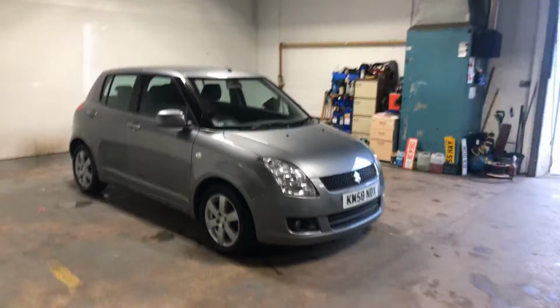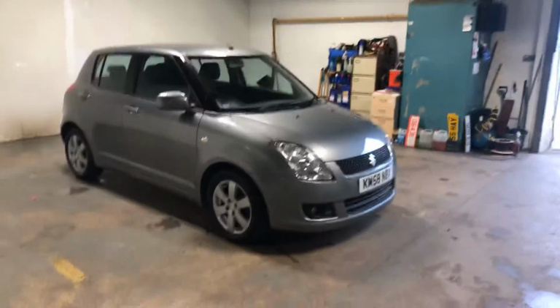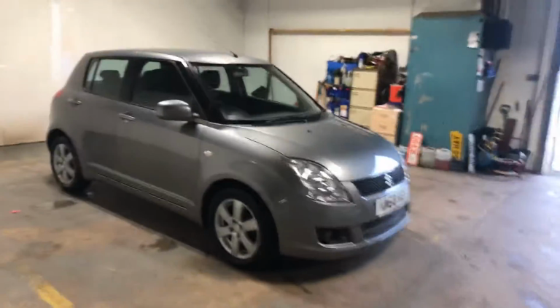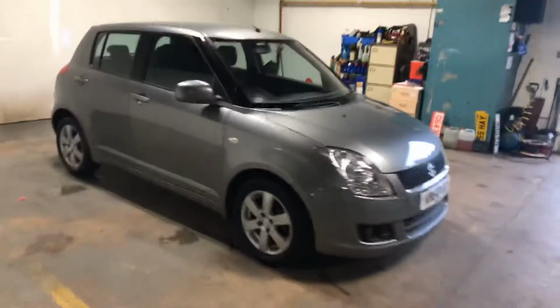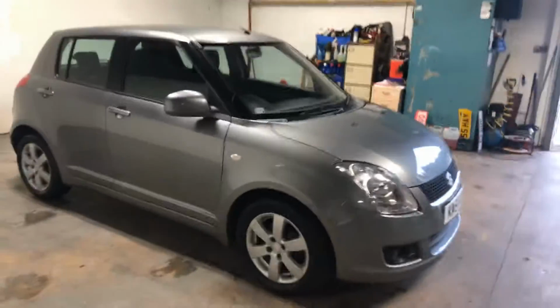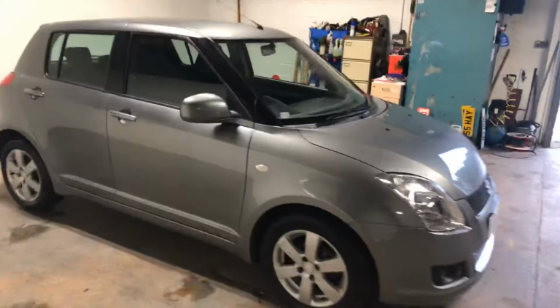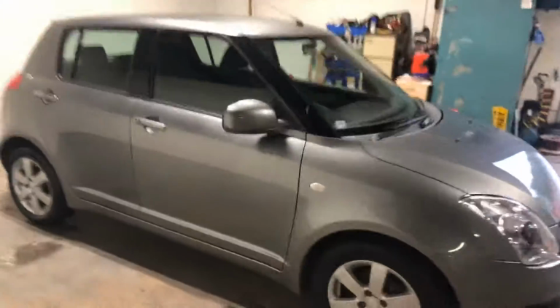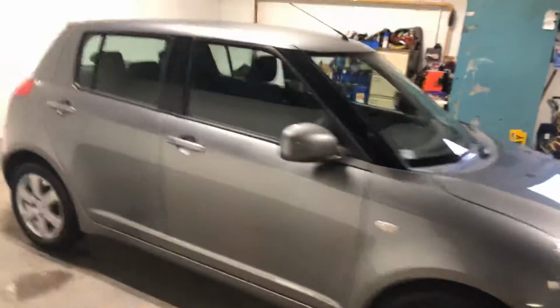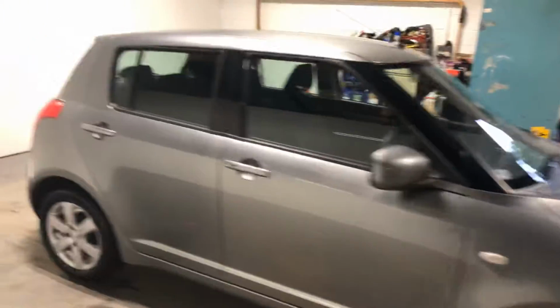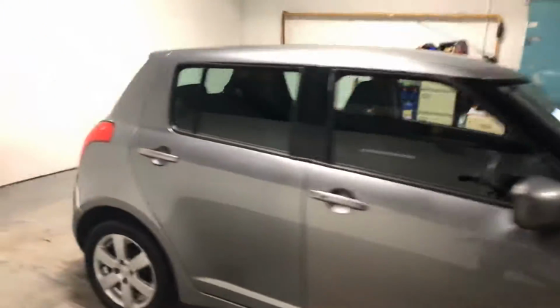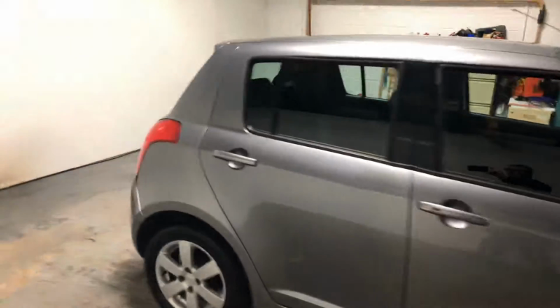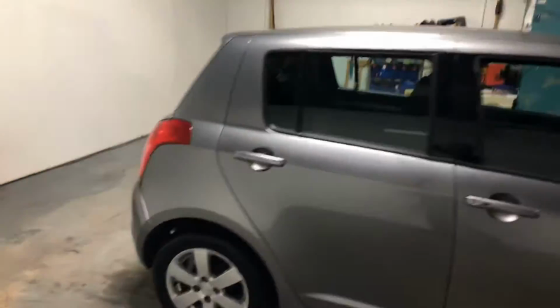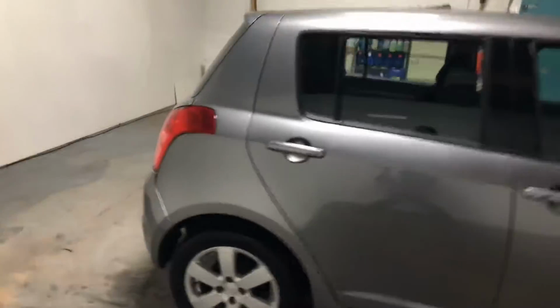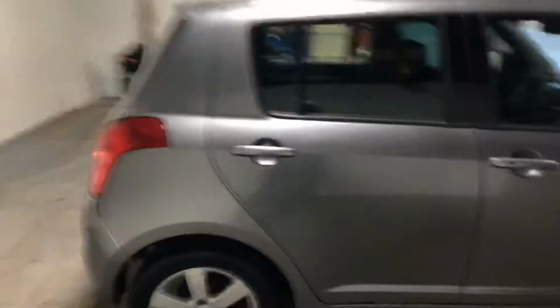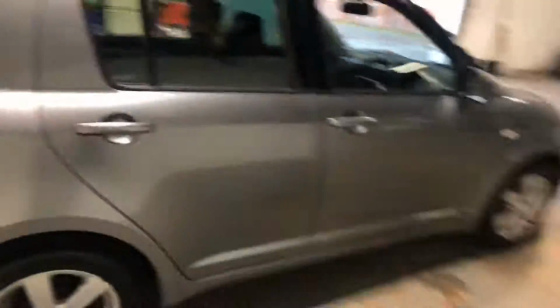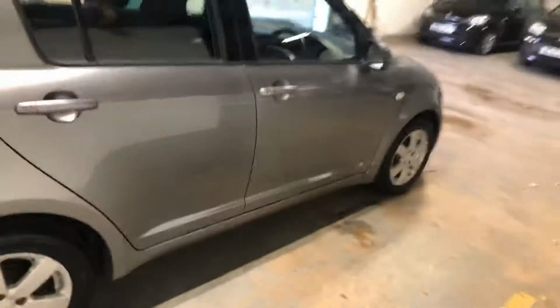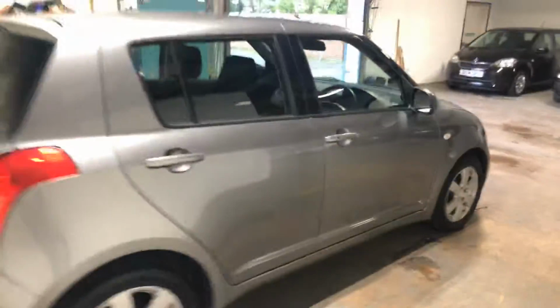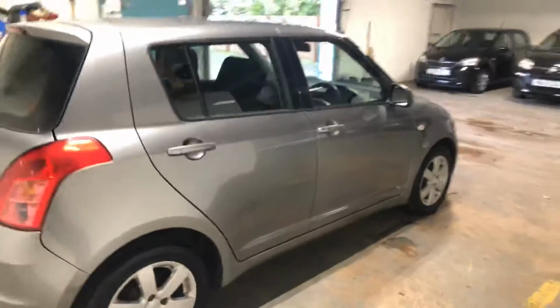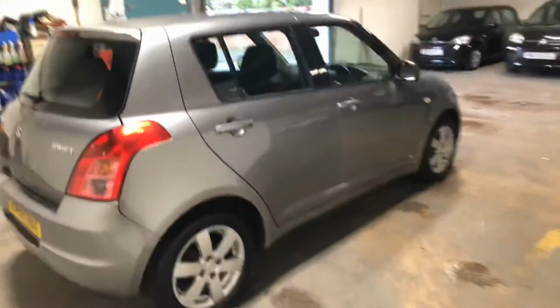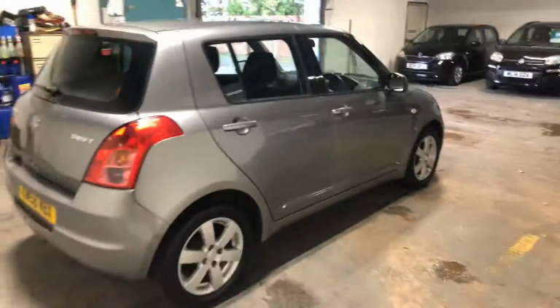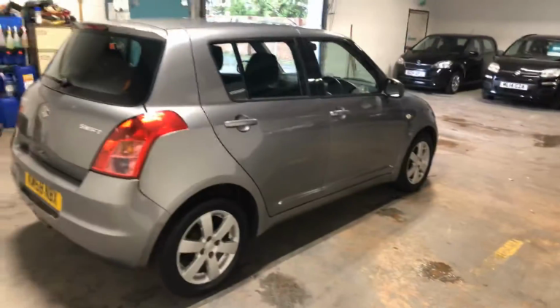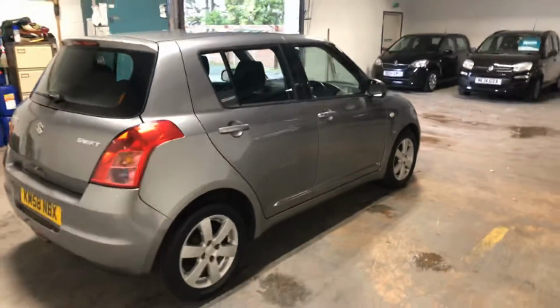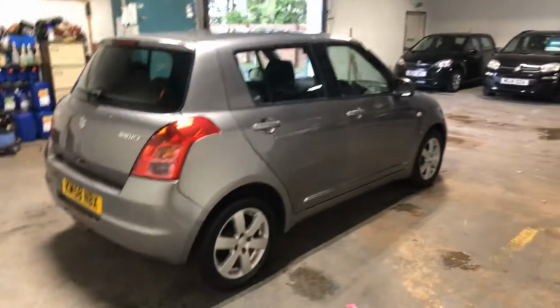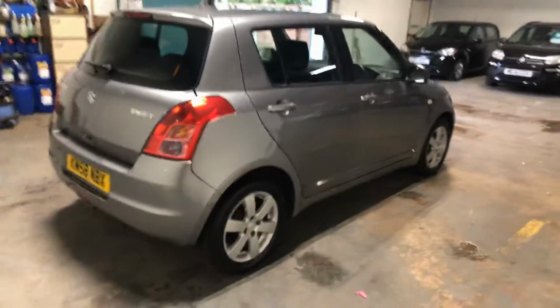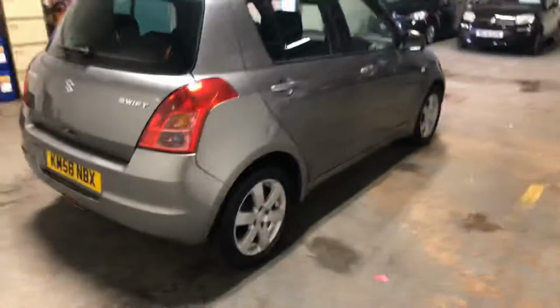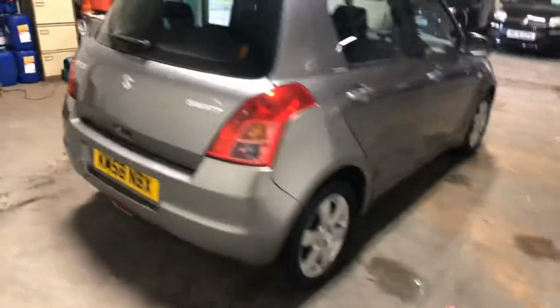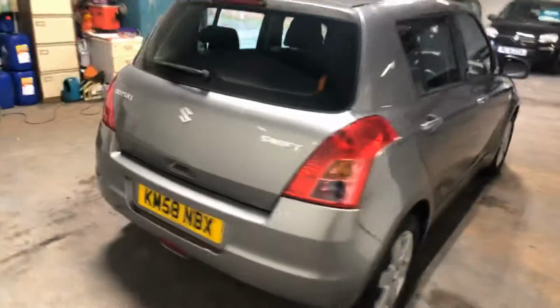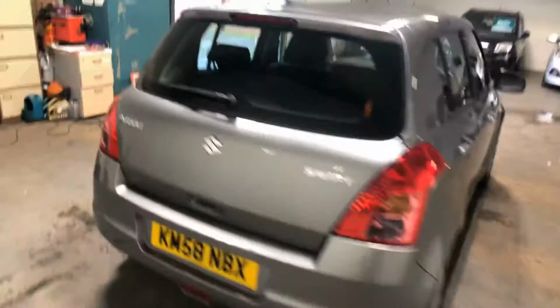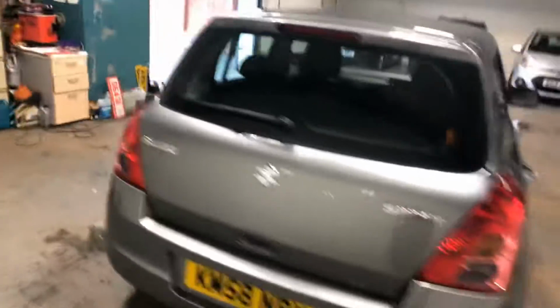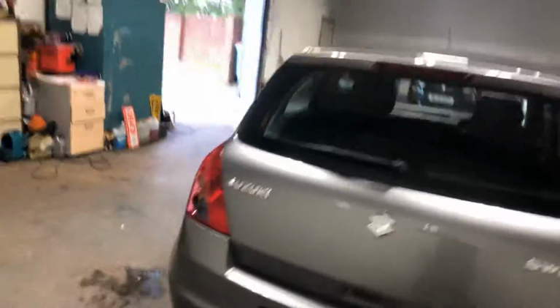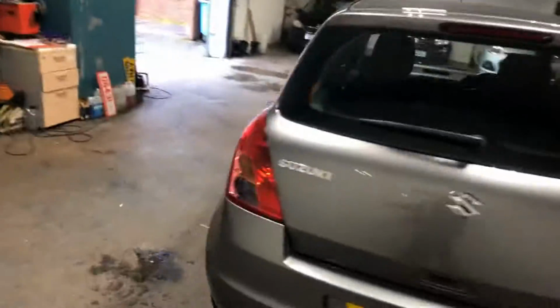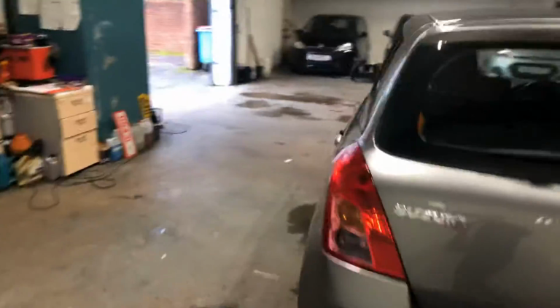Drives absolutely perfectly, this car. Really nice colour as well — the gunmetal grey. I'll take you round the back of the car.